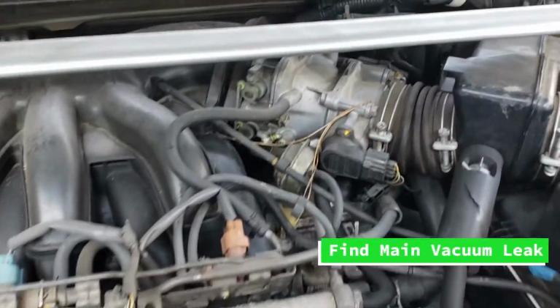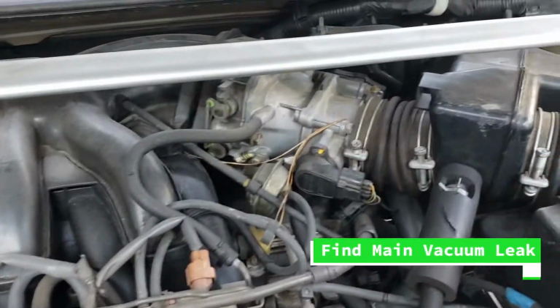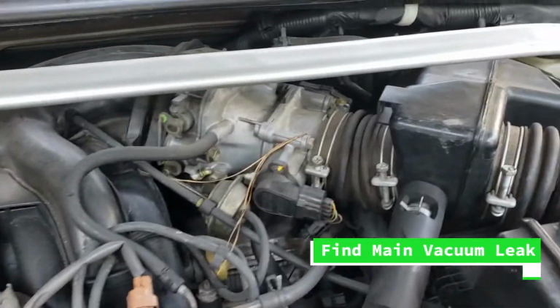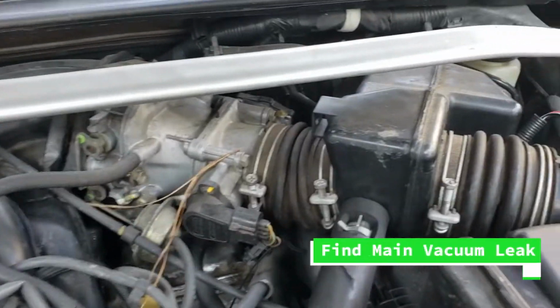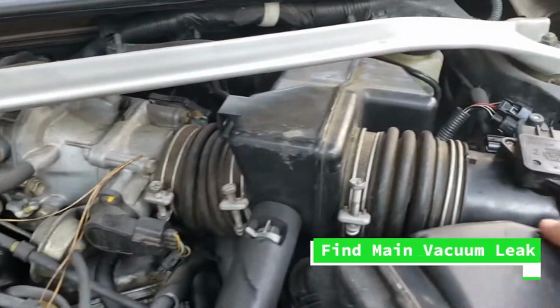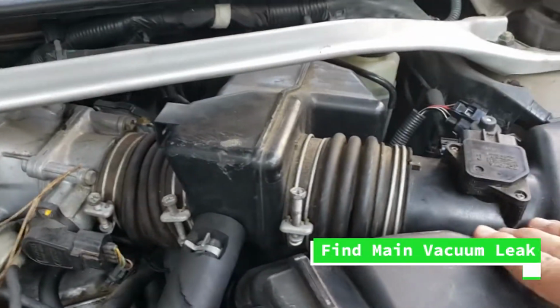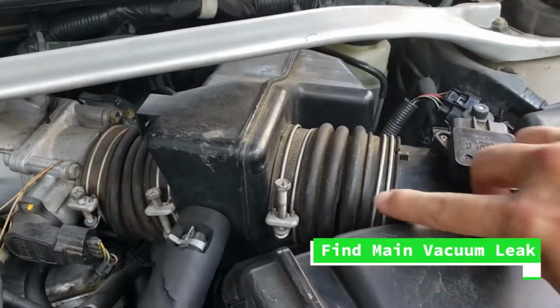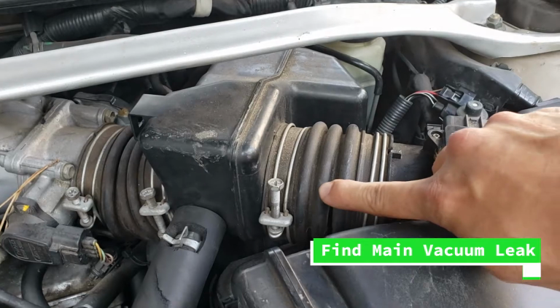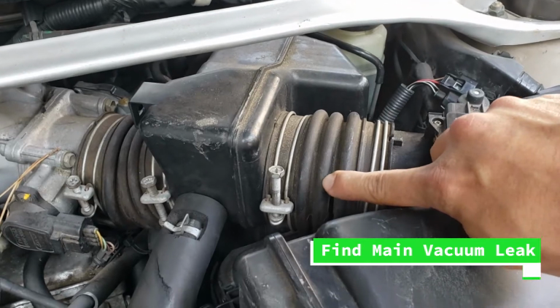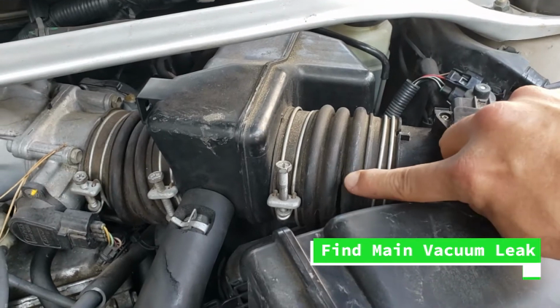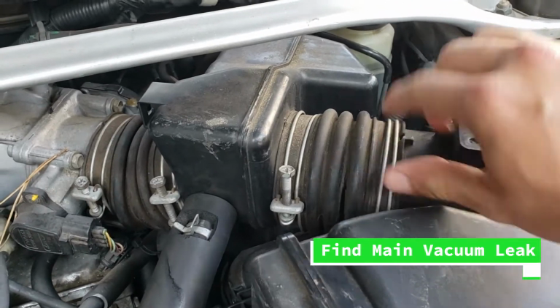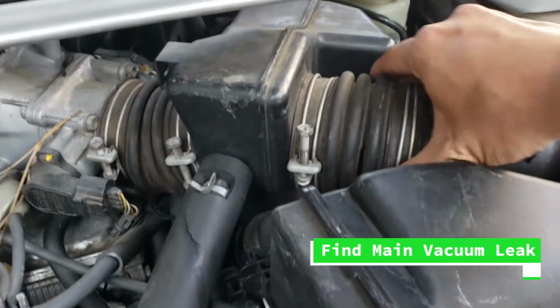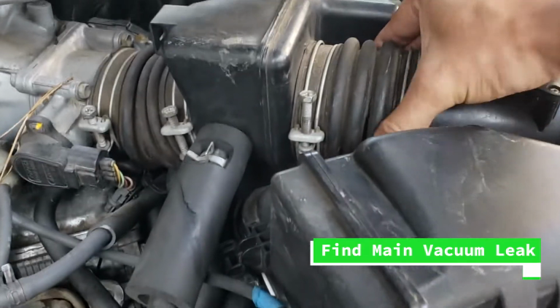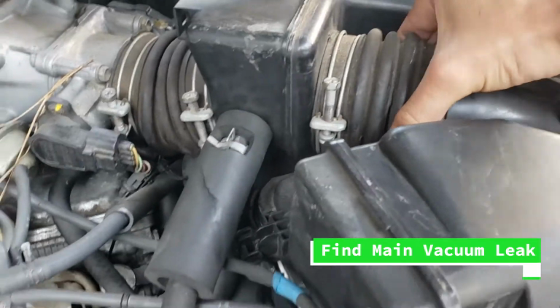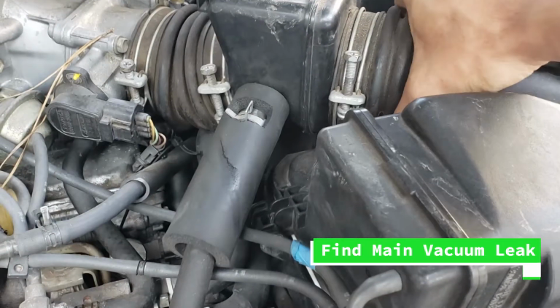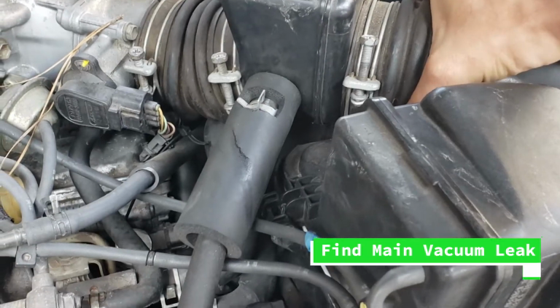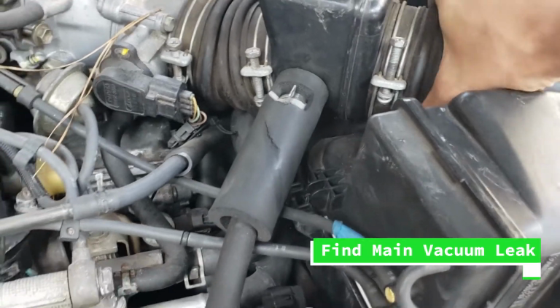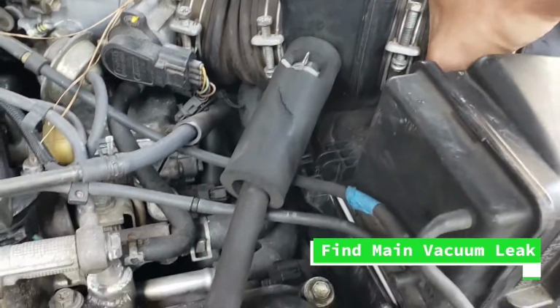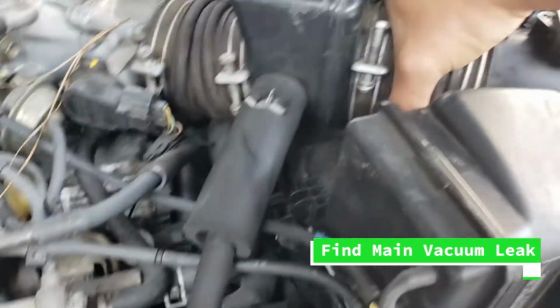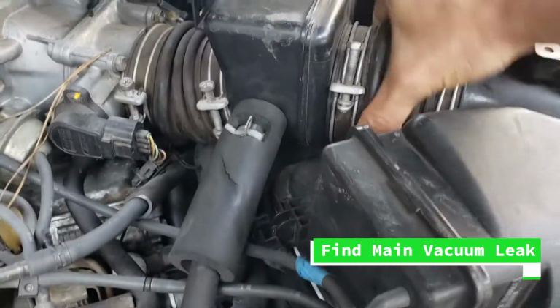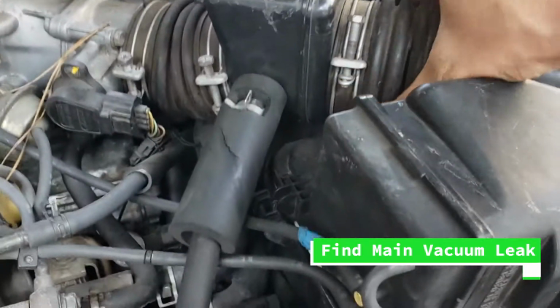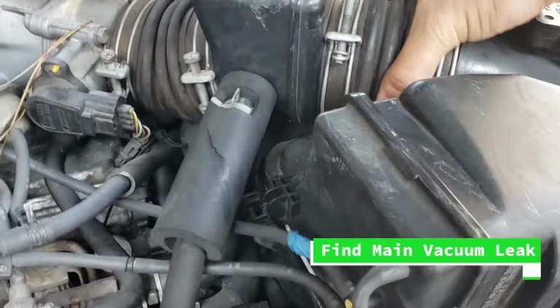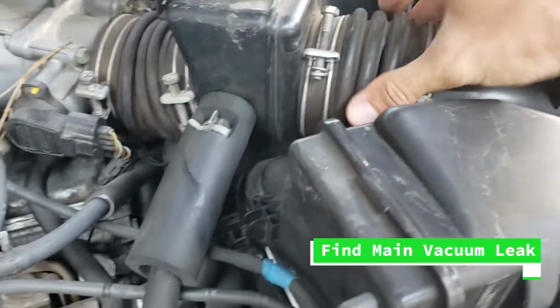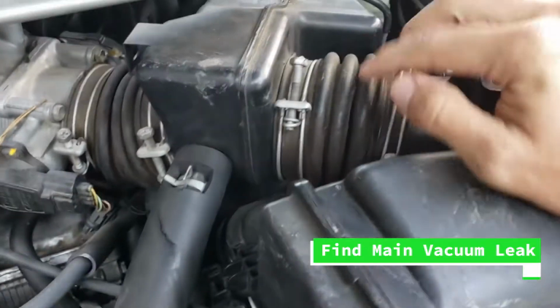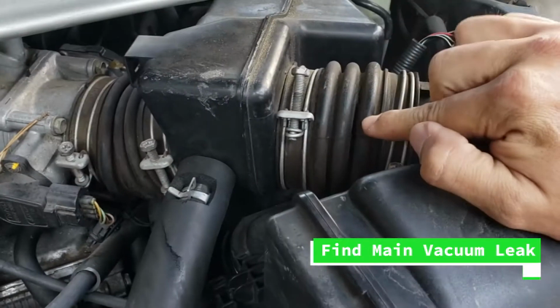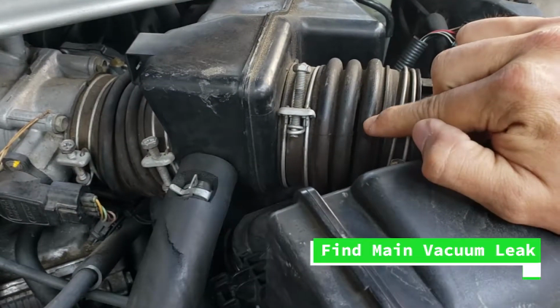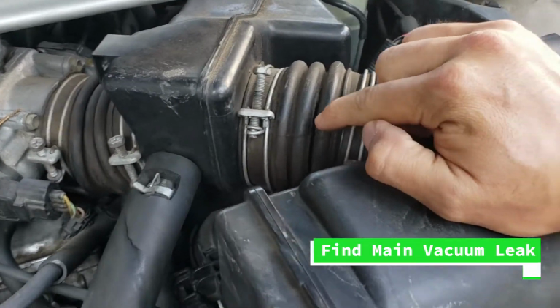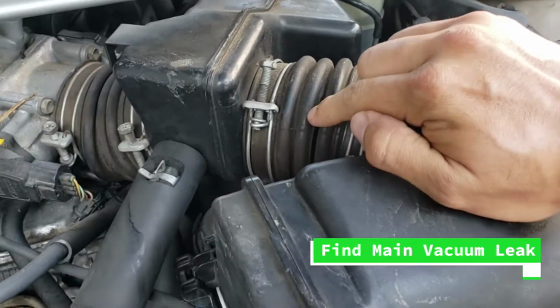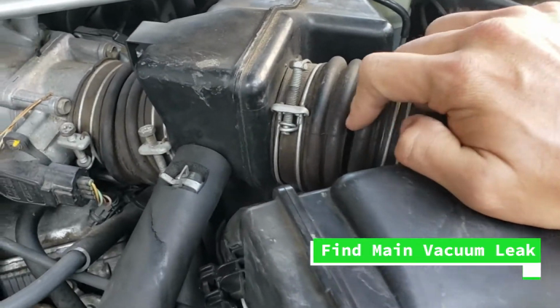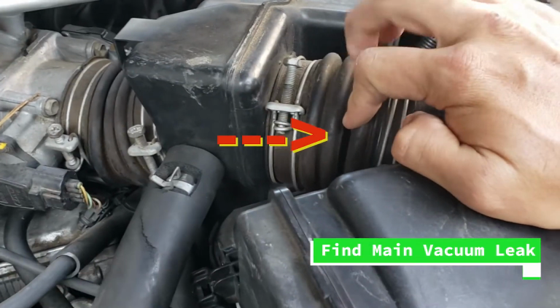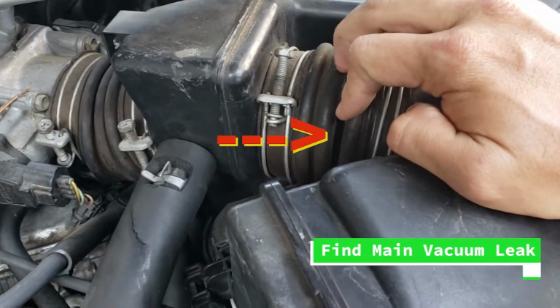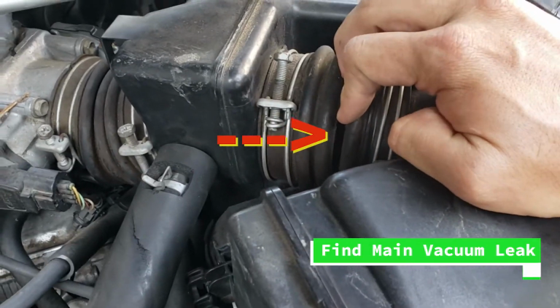Now you're going to see the leak that I had as I'm pointing at it — it's pretty big, so a lot of the air was leaving the system before getting to the engine.